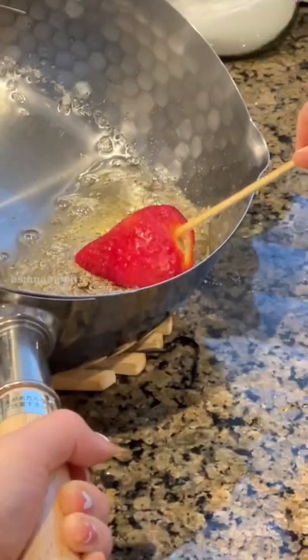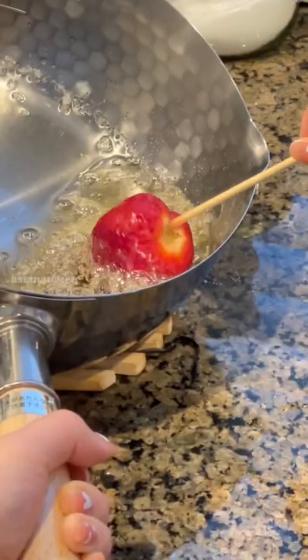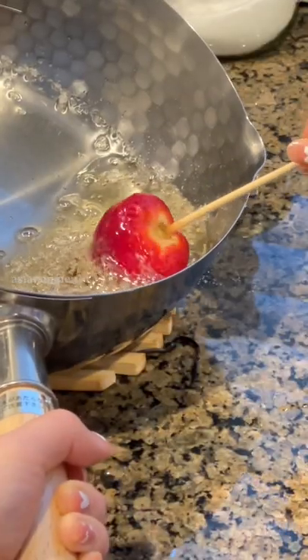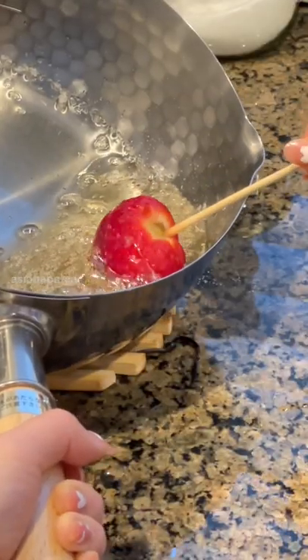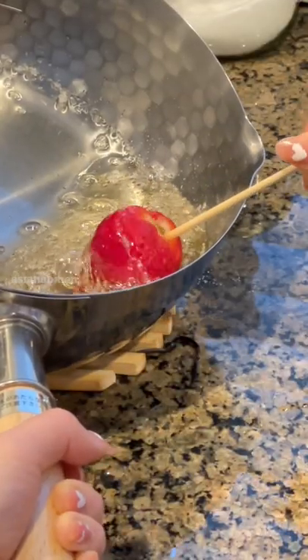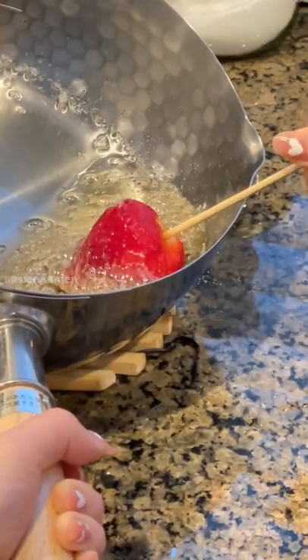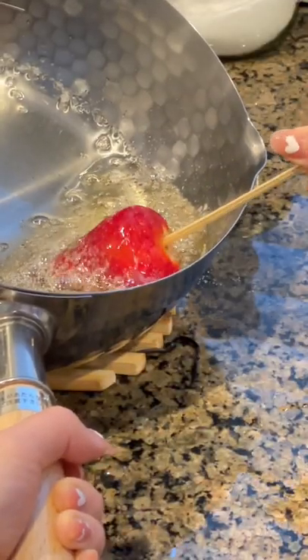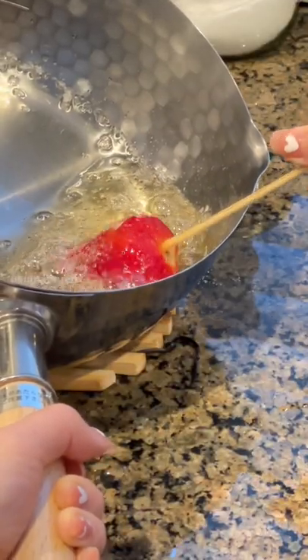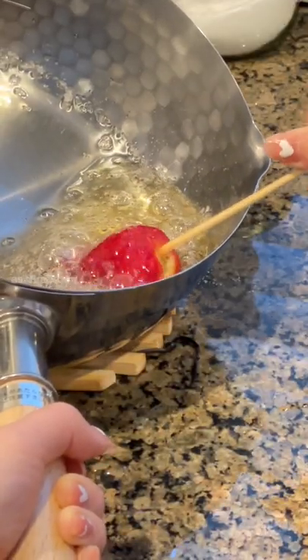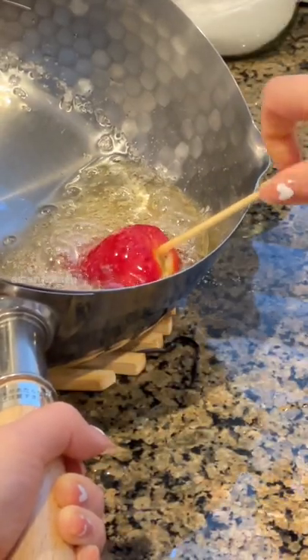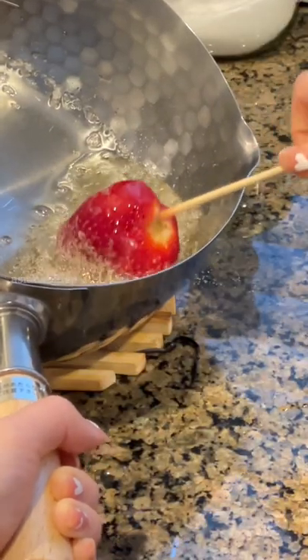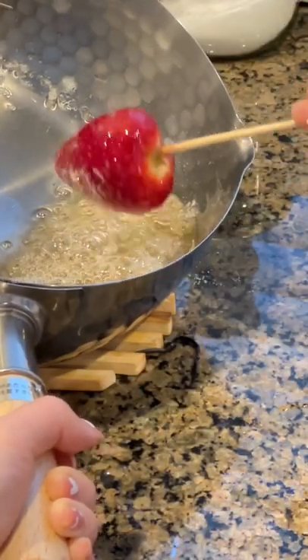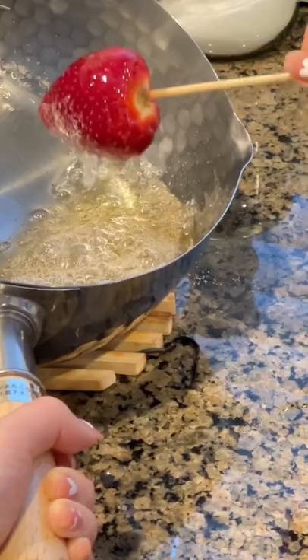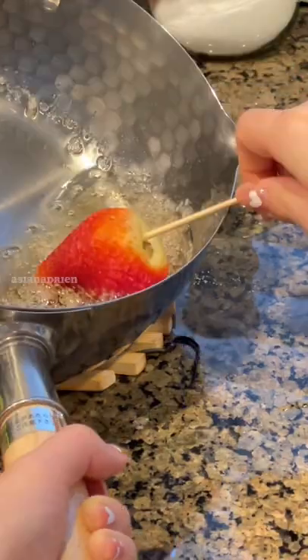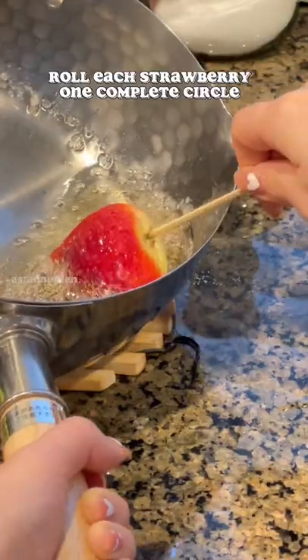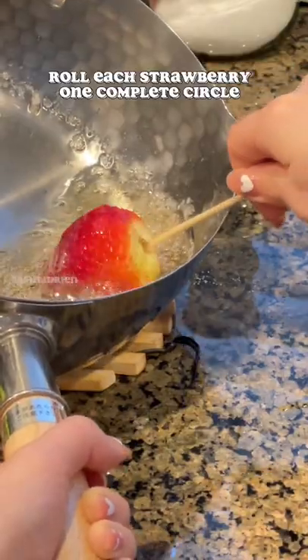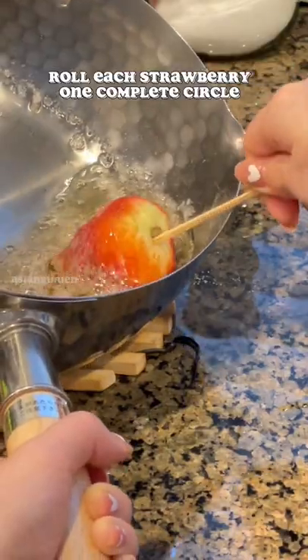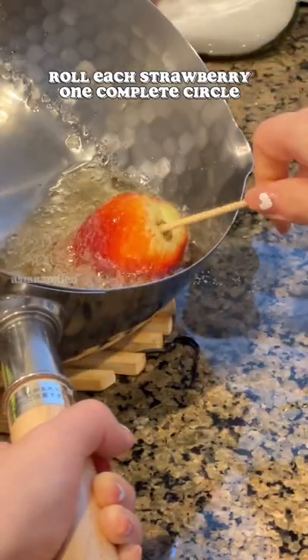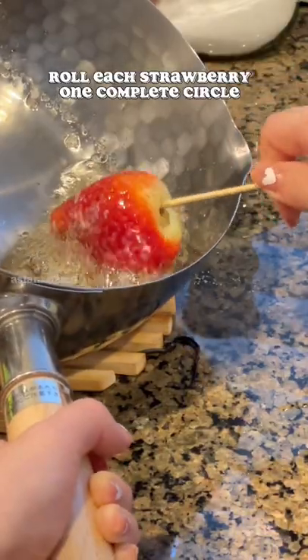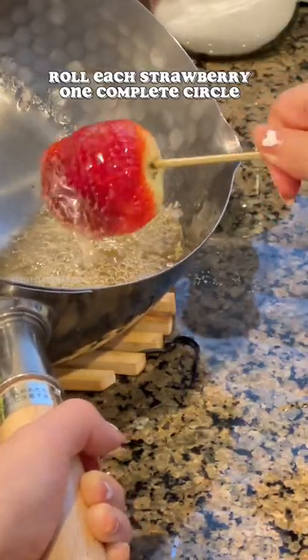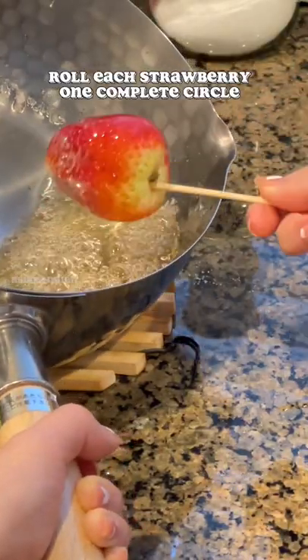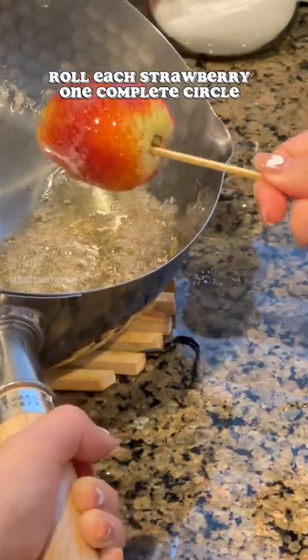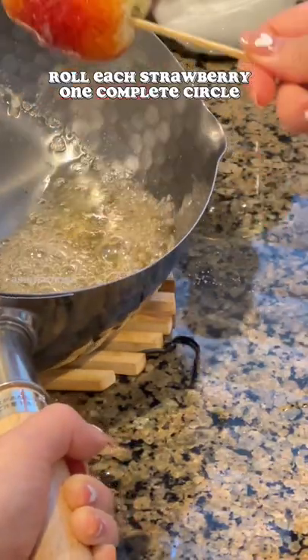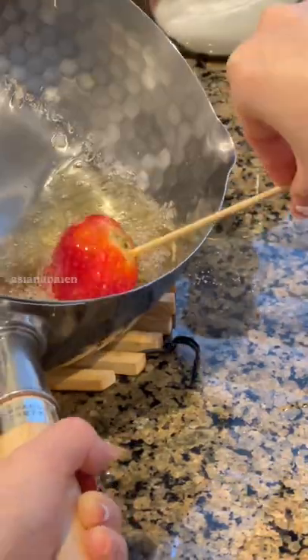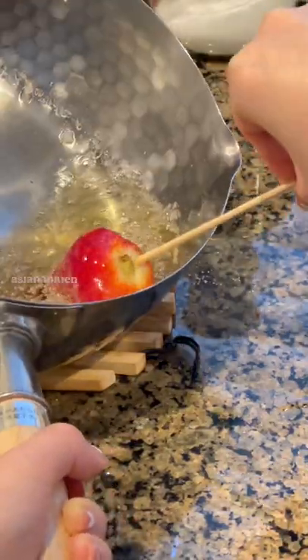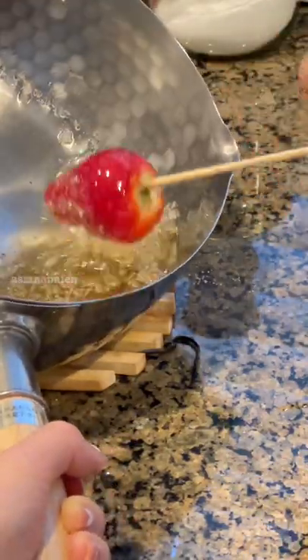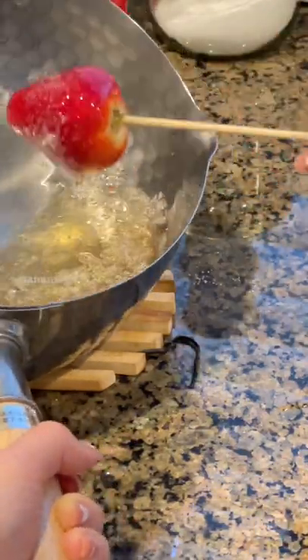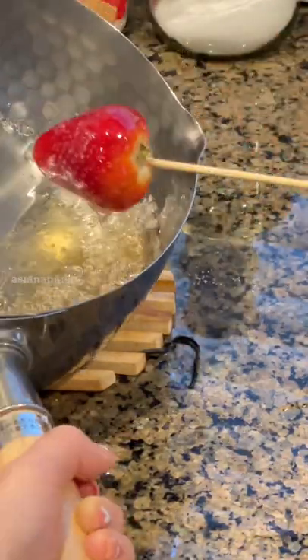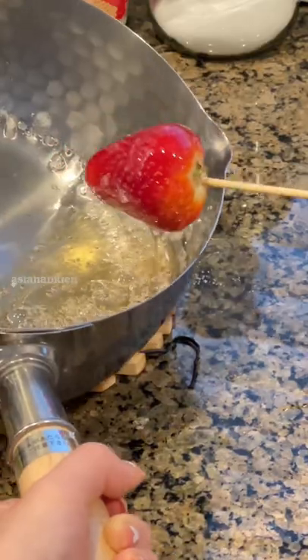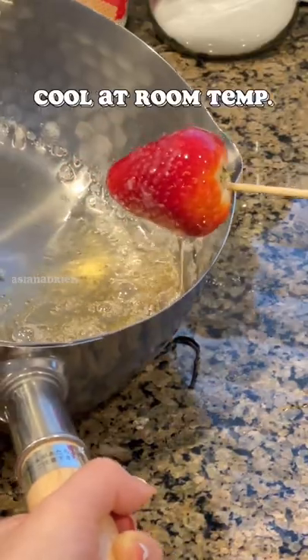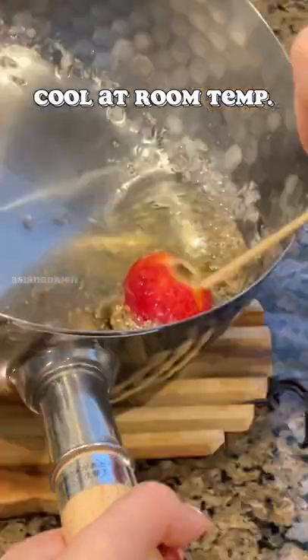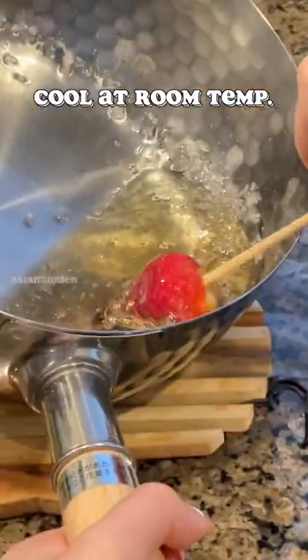This time I waited until it reached 300 Fahrenheit, and the second it did, I began rolling, scared of overcooking it again. Like Sodam says, you should only roll it once or else it'll be too thick. I cooled them down by stabbing each of them onto the styrofoam ball.